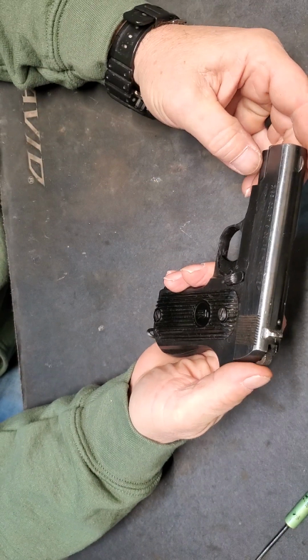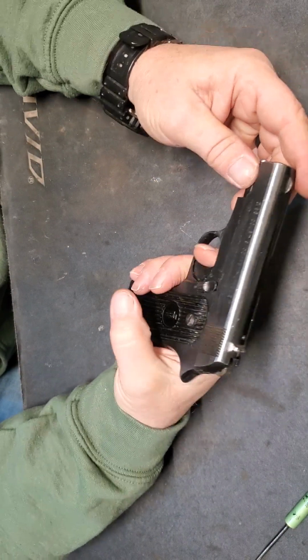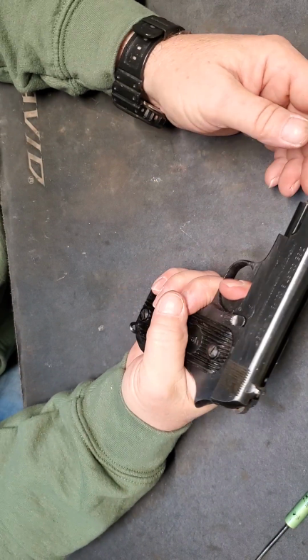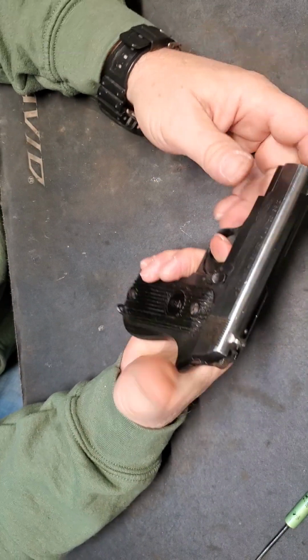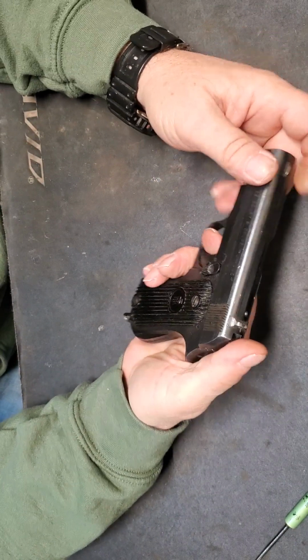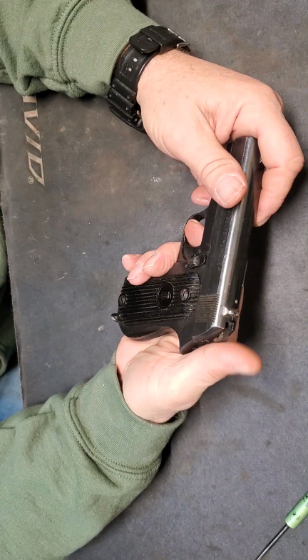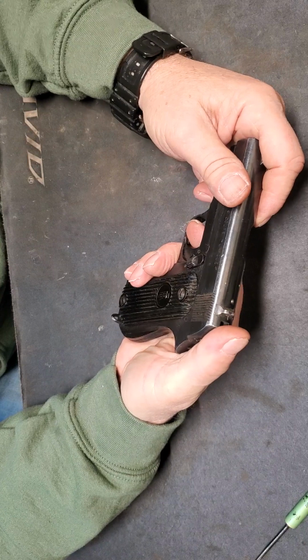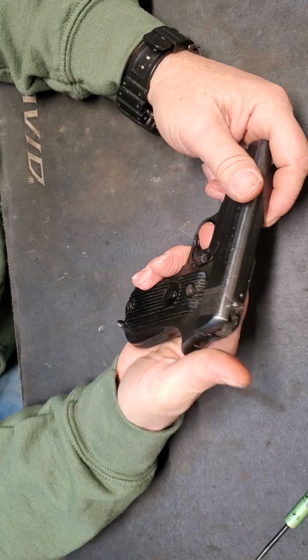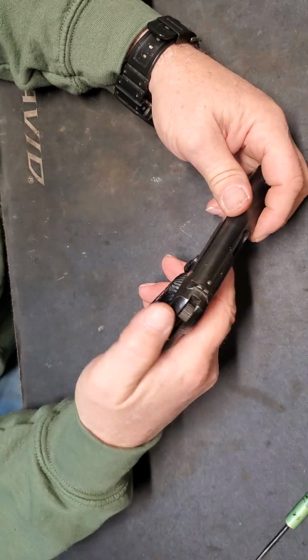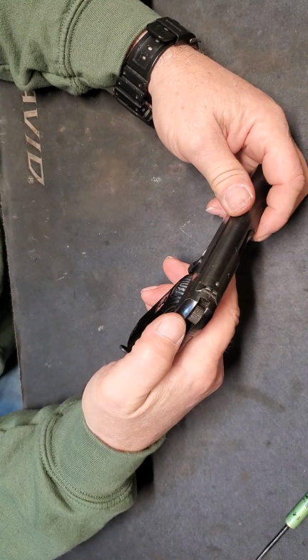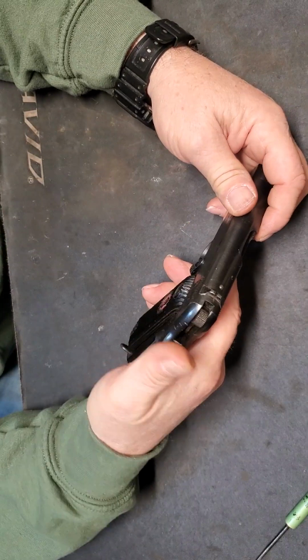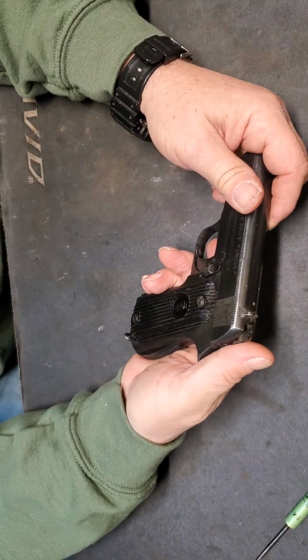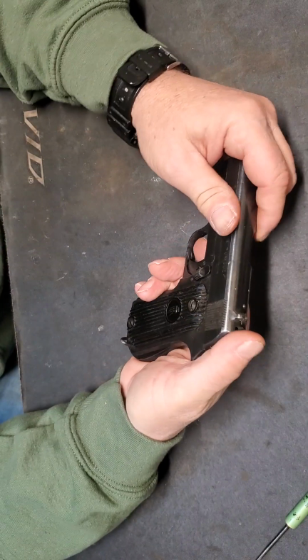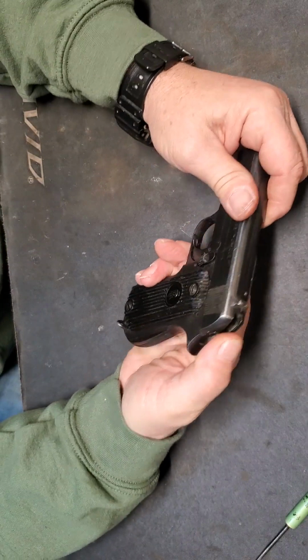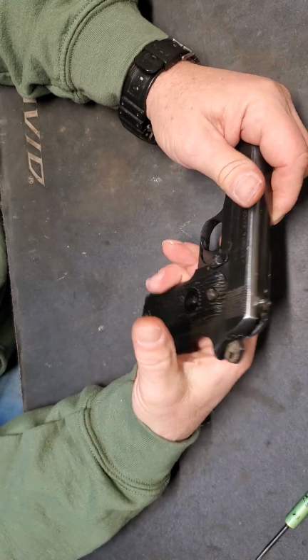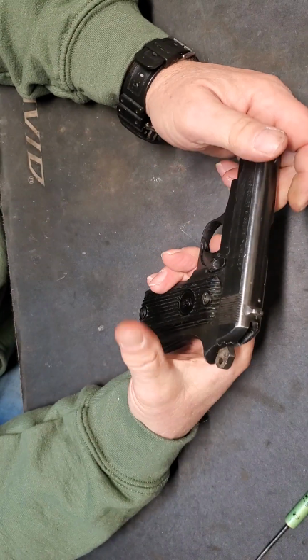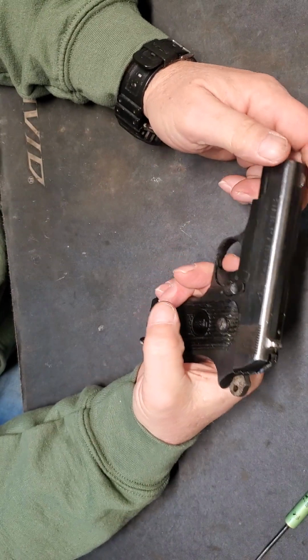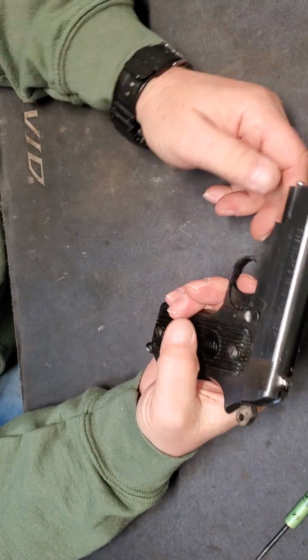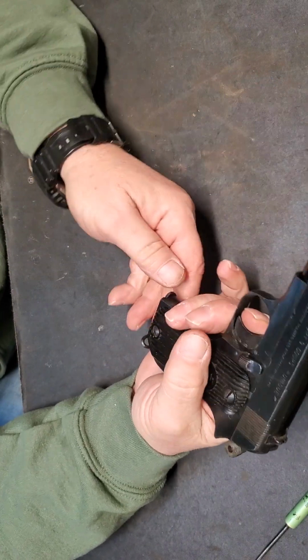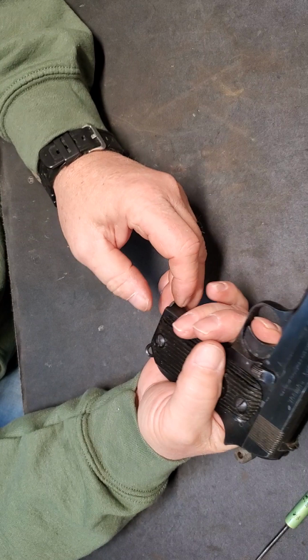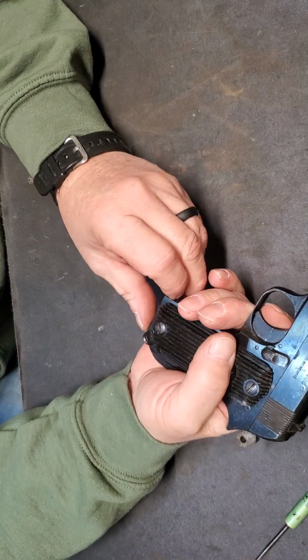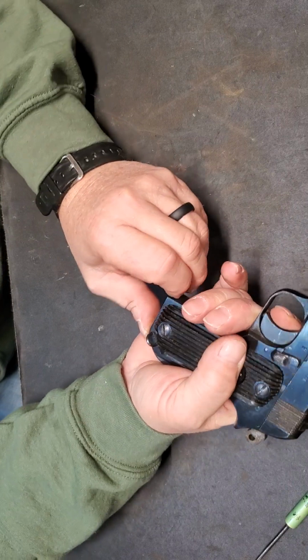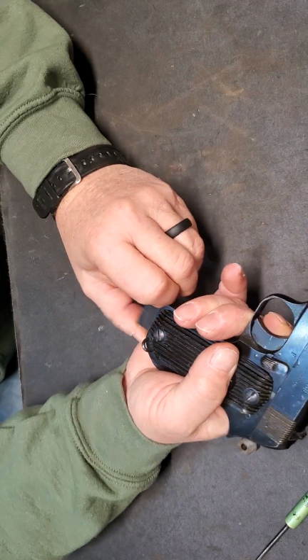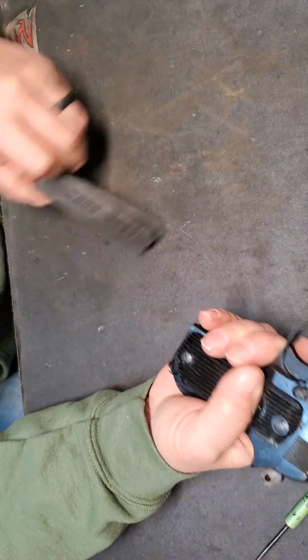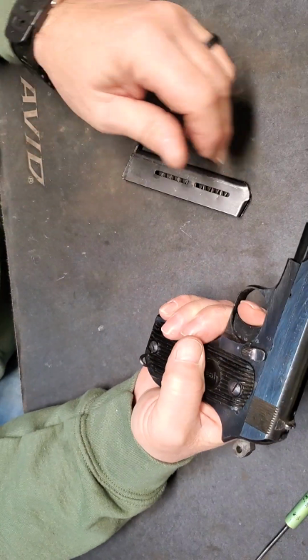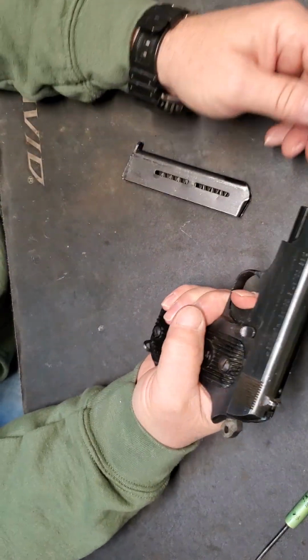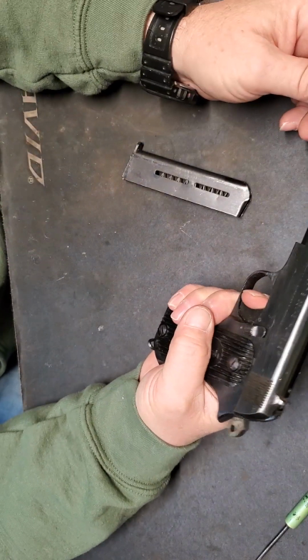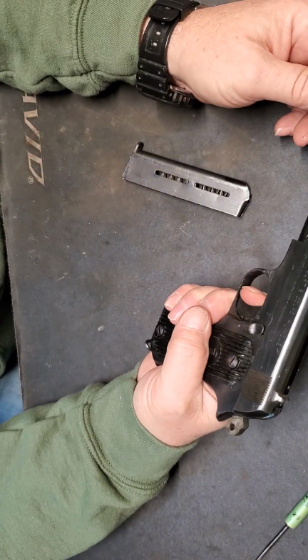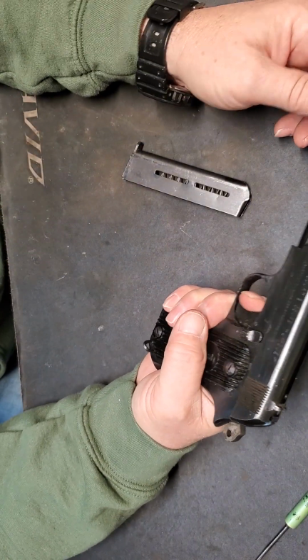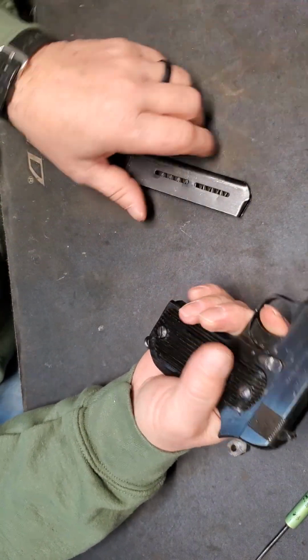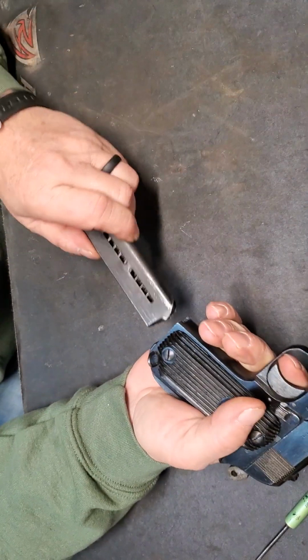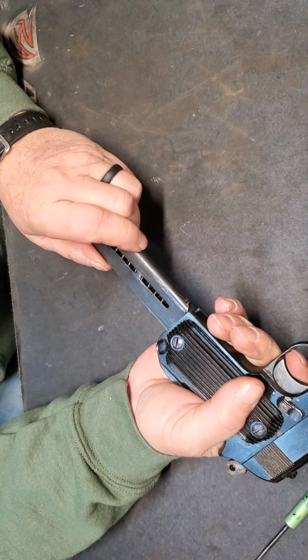It's single action only. The hammer's partially hidden in the back of the slide. Bring the hammer back. These don't — you can't drop the hammer without the magazine in.